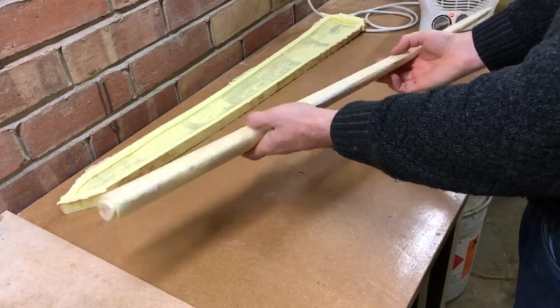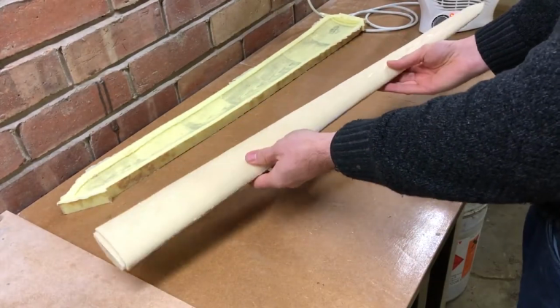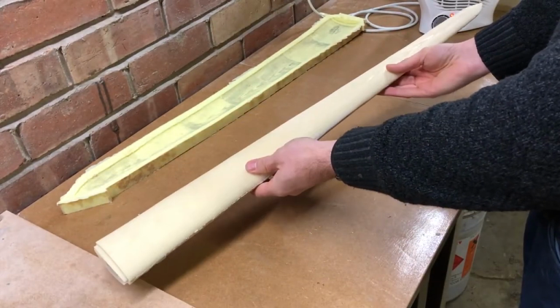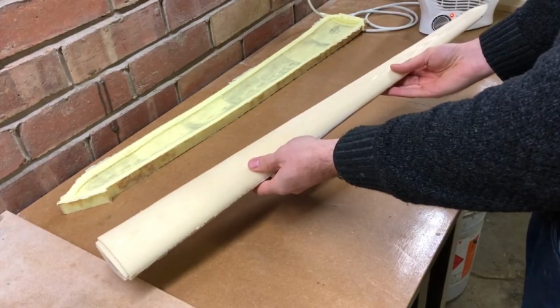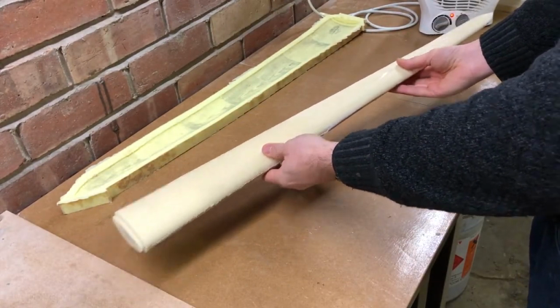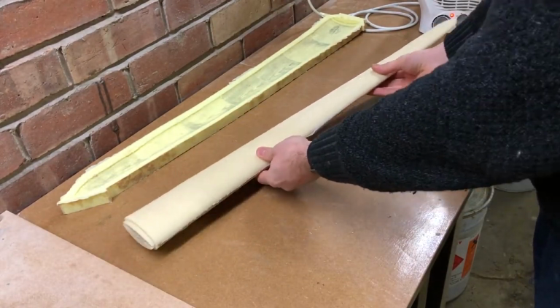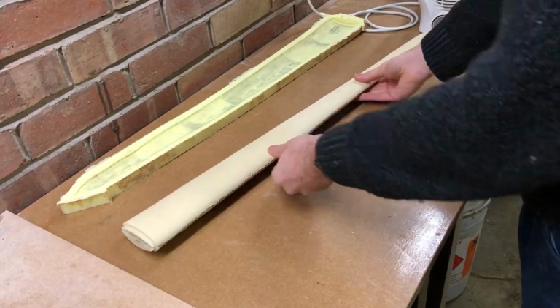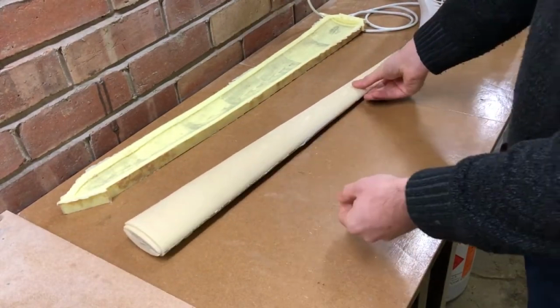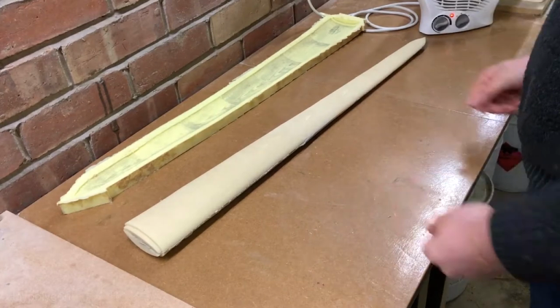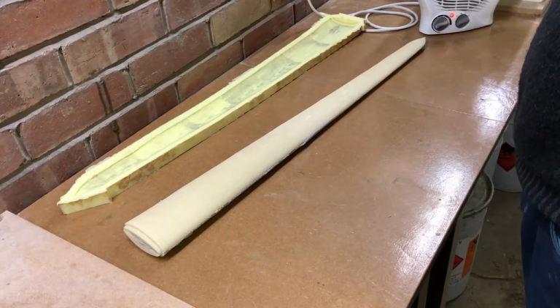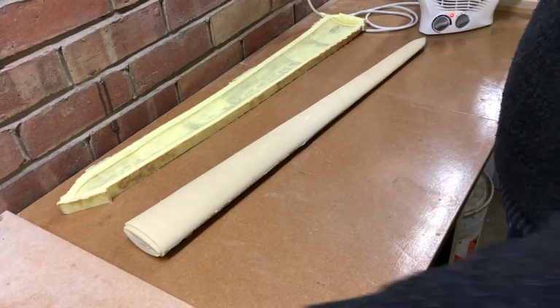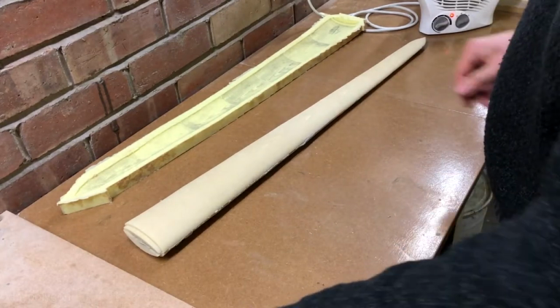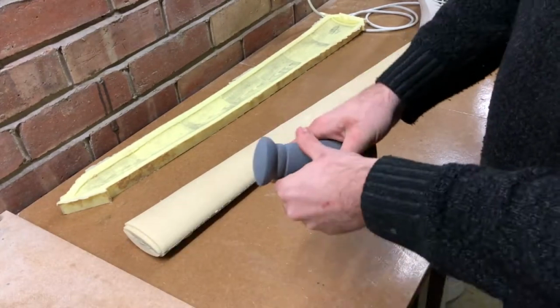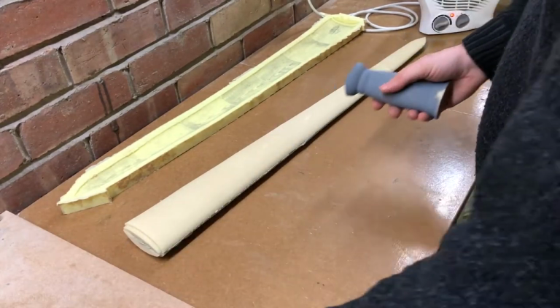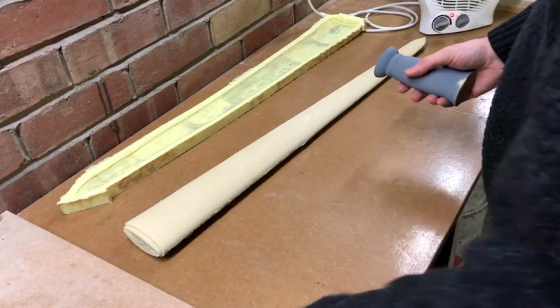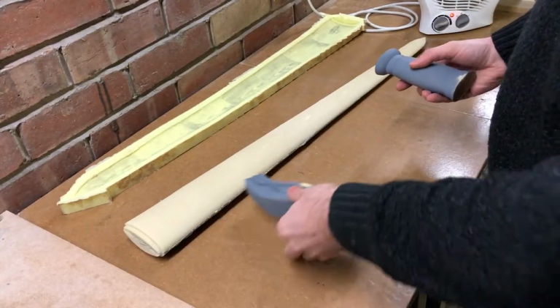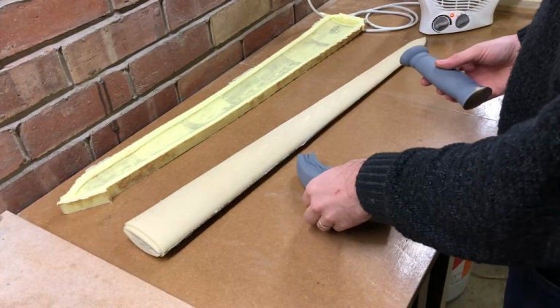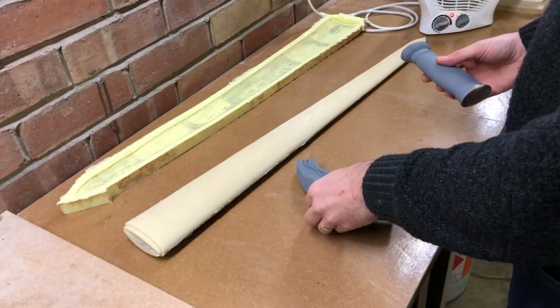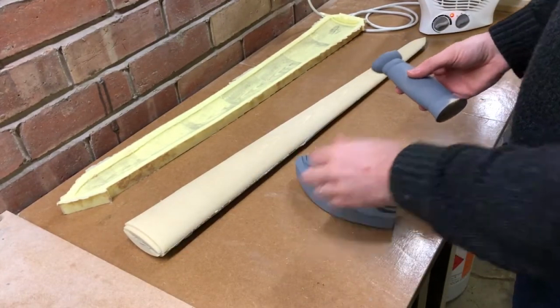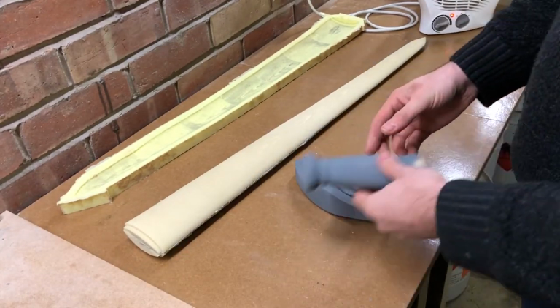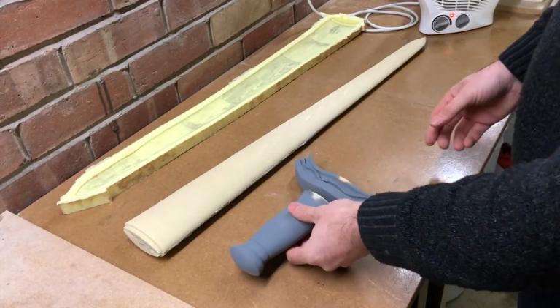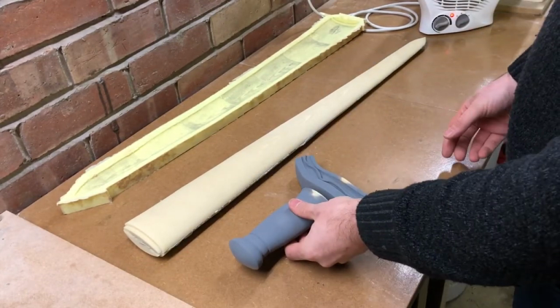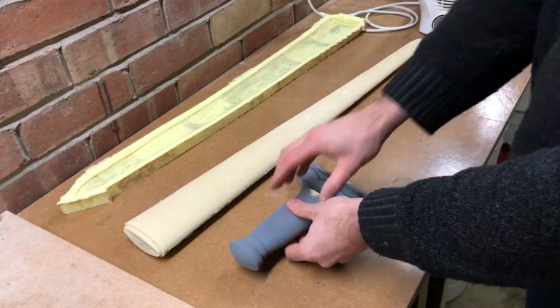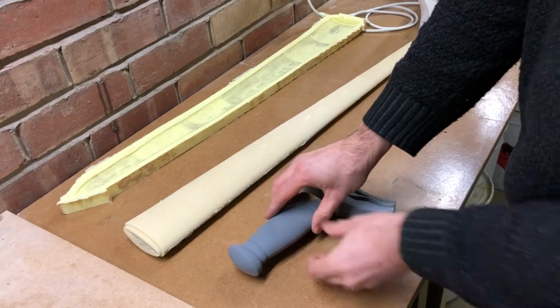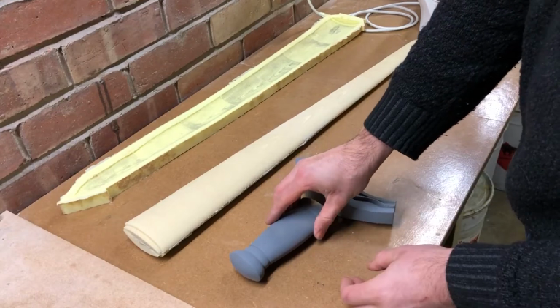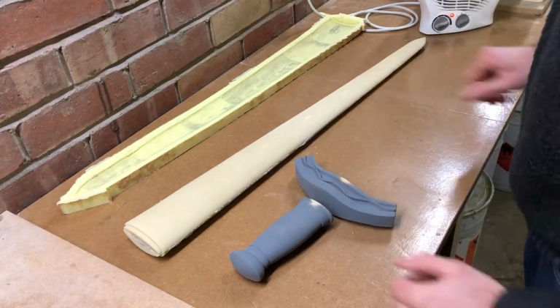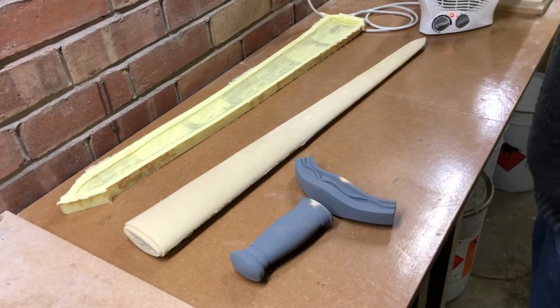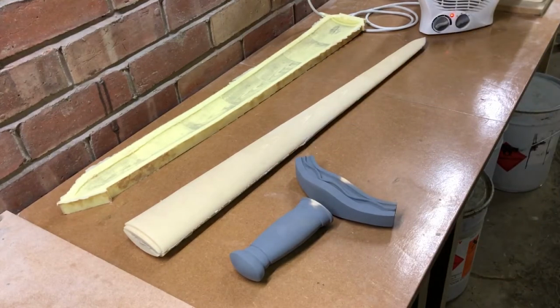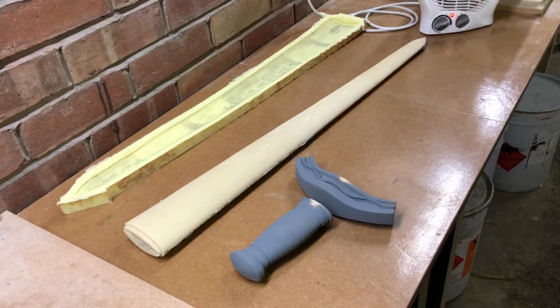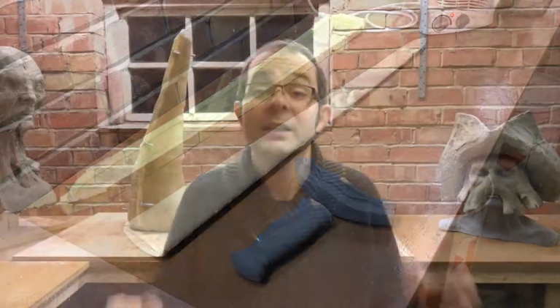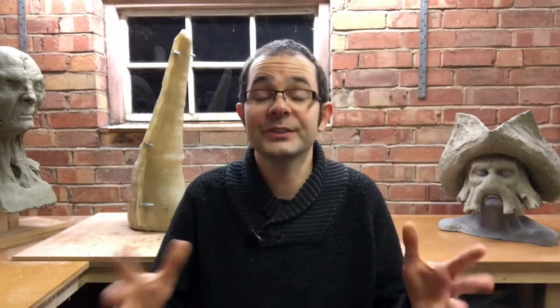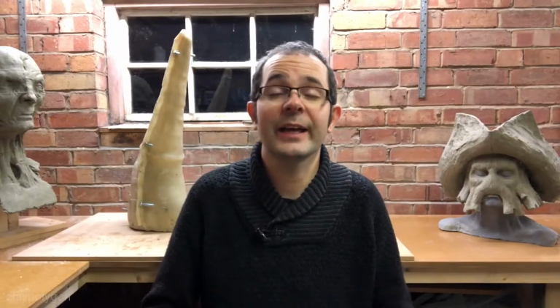Still a lot of sanding and finishing to go, but it's getting there. I'm really looking forward to getting this cold cast and covered in barnacles in my next video. See you then.